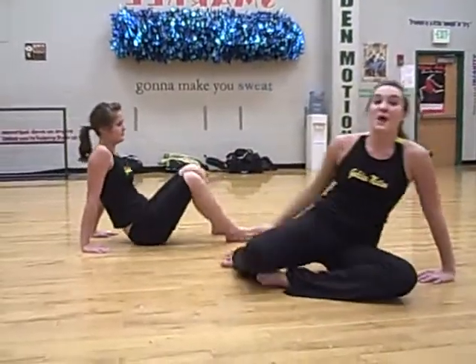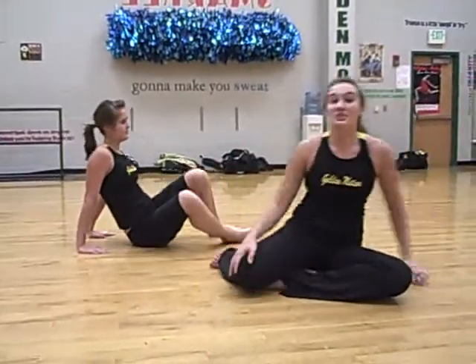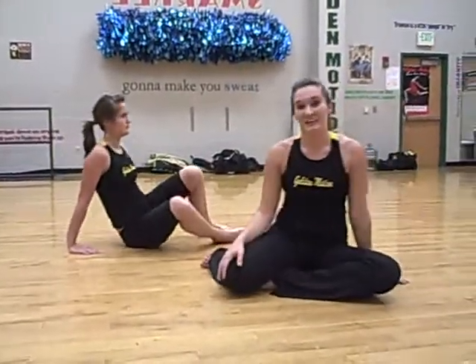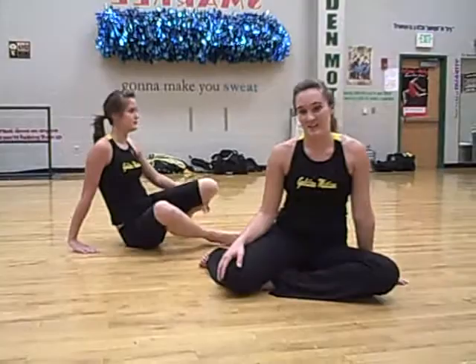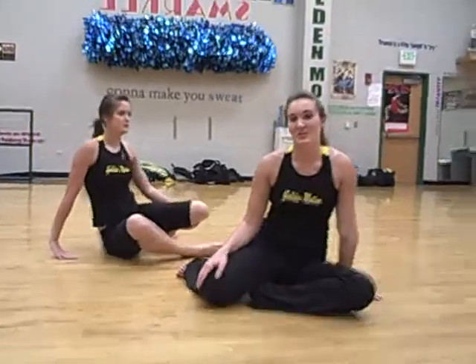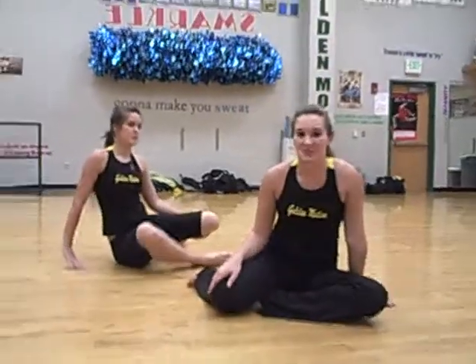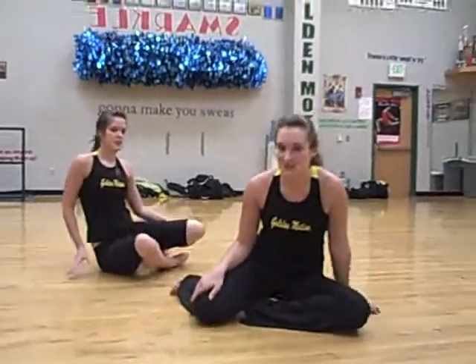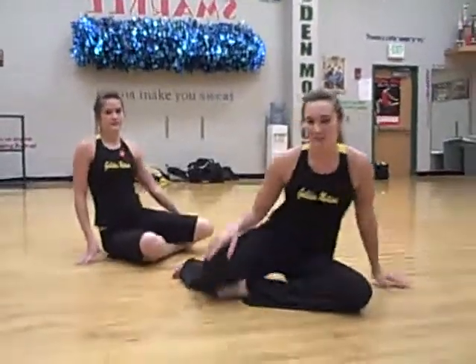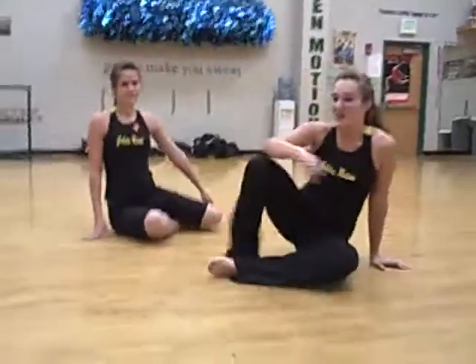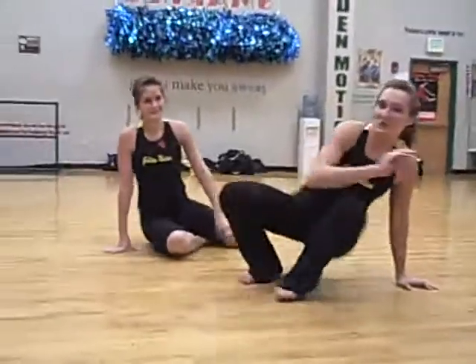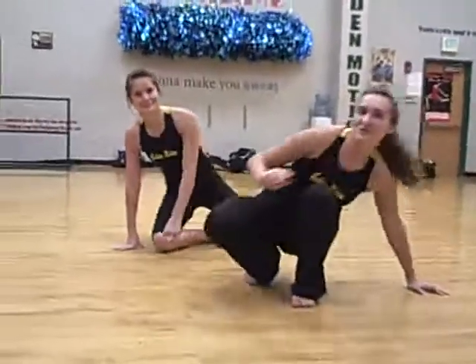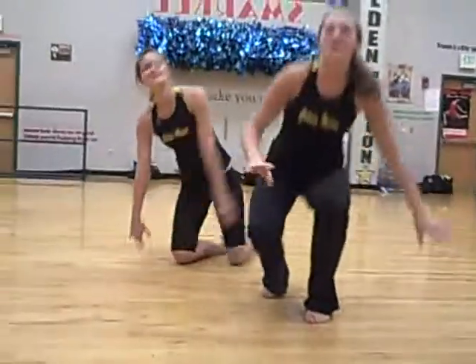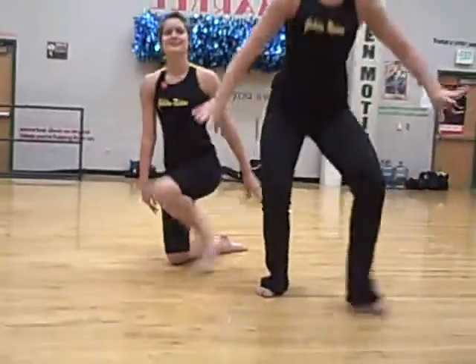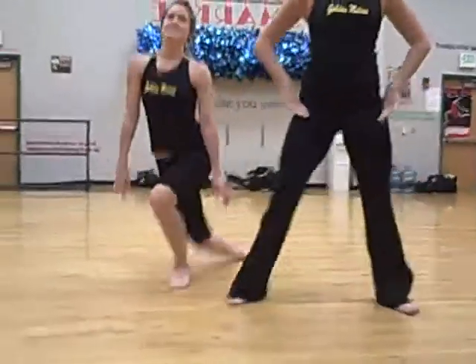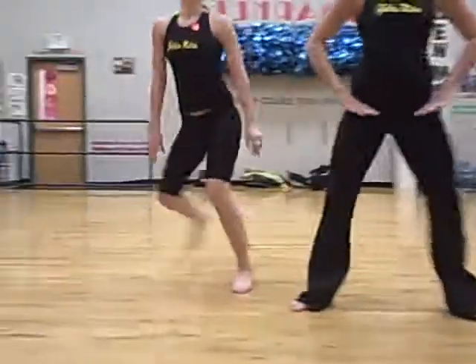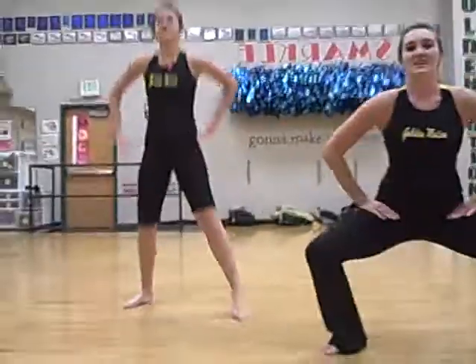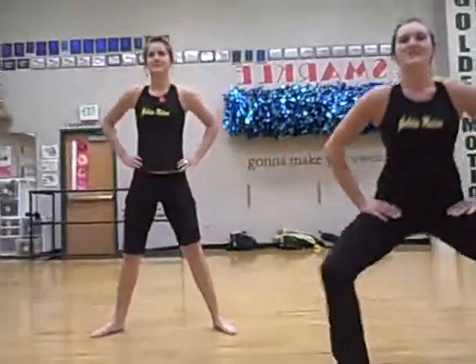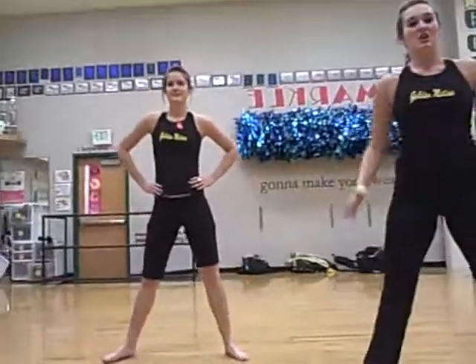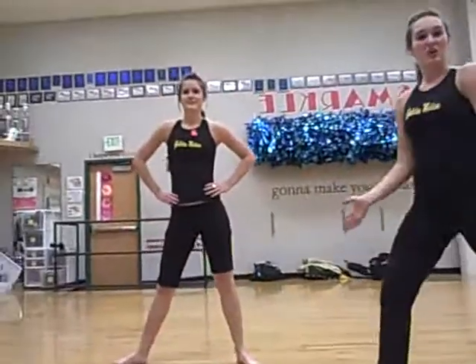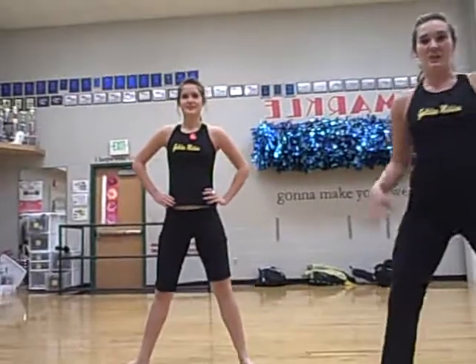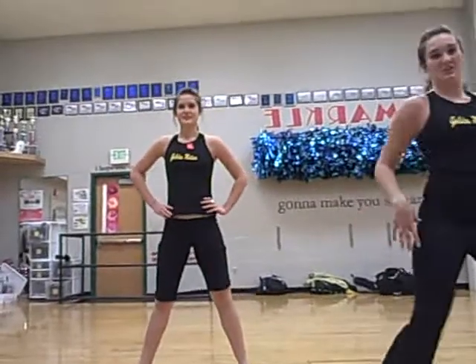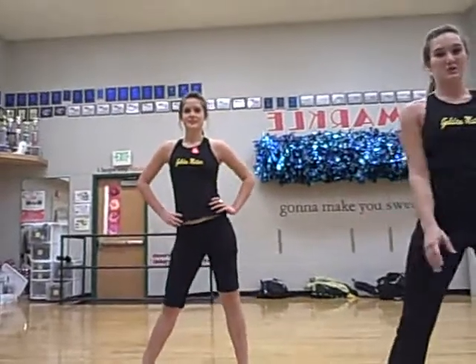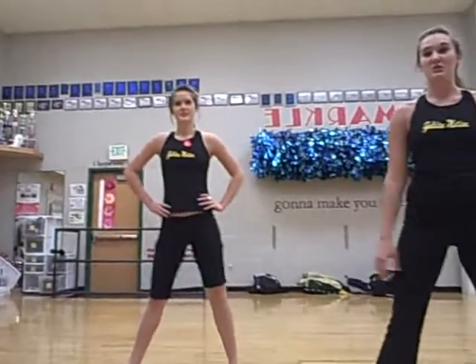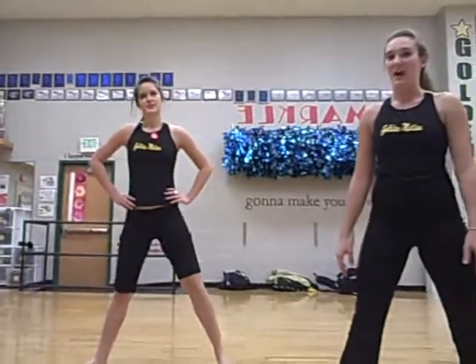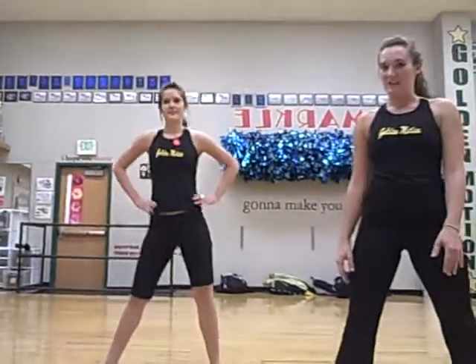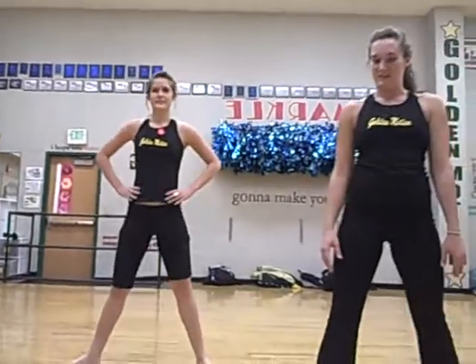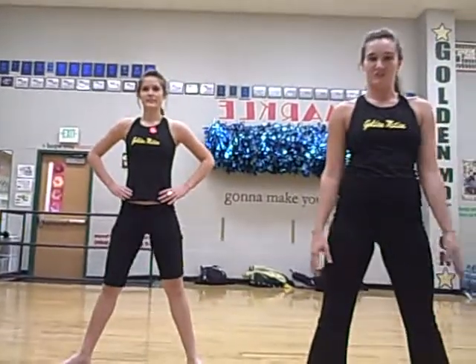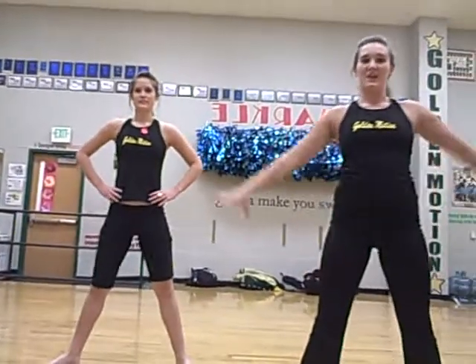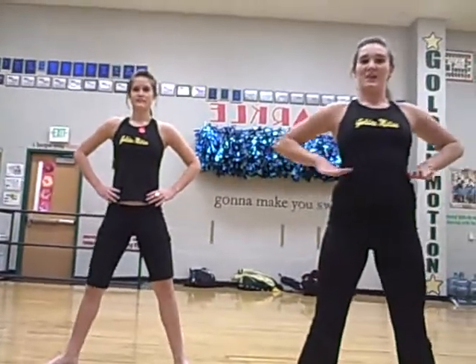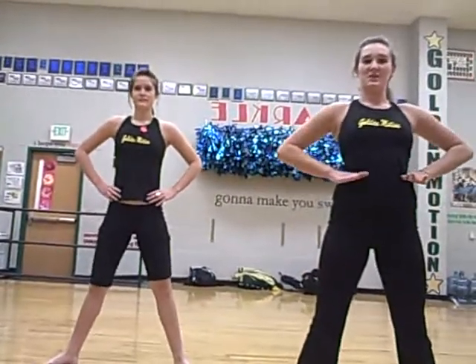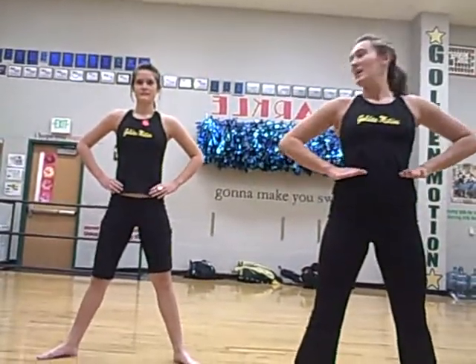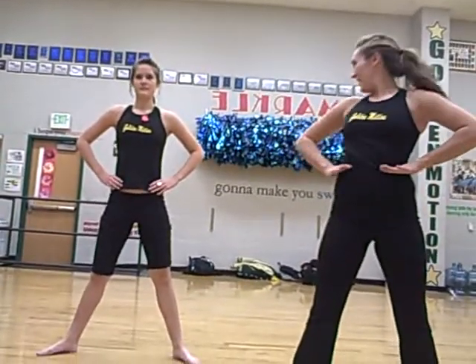Now we're gonna do our legs. We're gonna do something called squats. In order to do squats, you bend your legs like this. We're gonna alternate positions. We're gonna do five. Reverse. Ready?